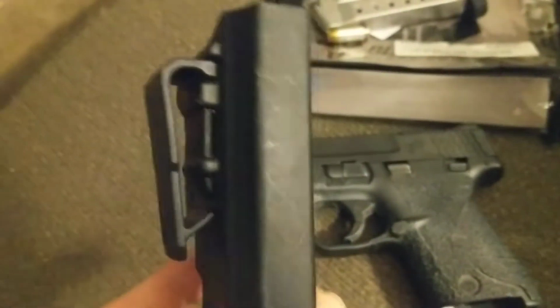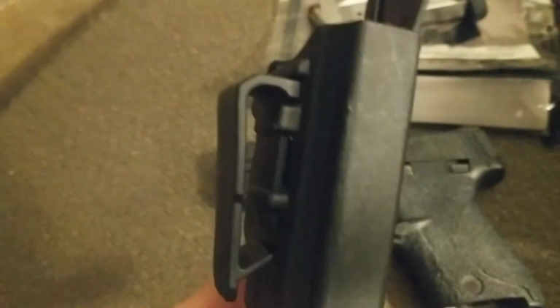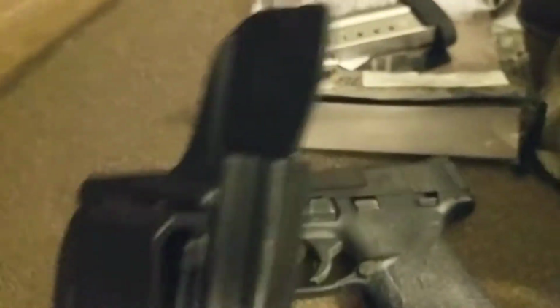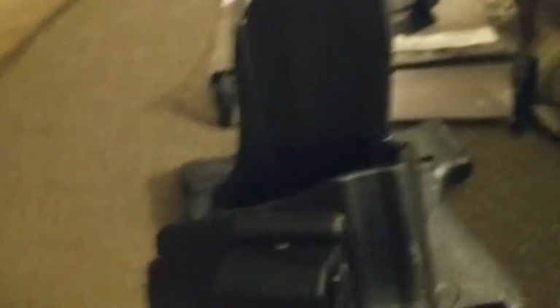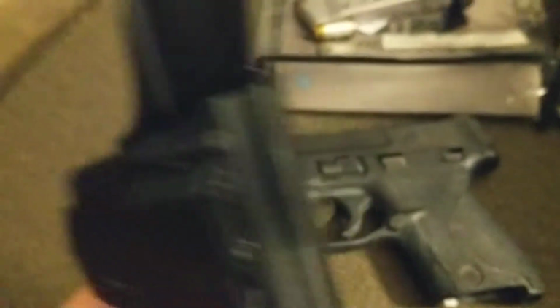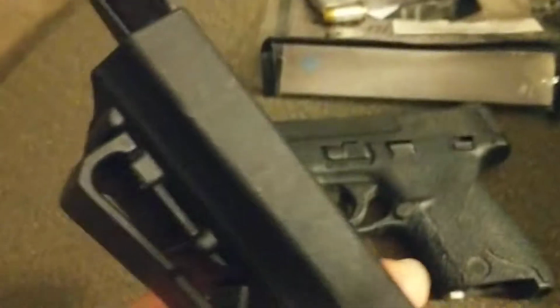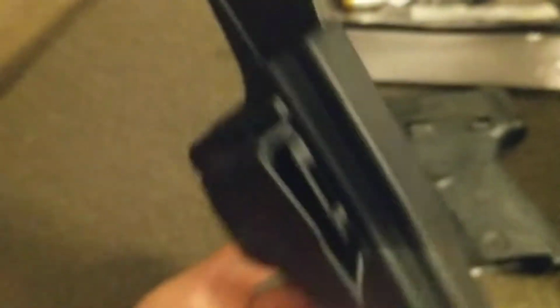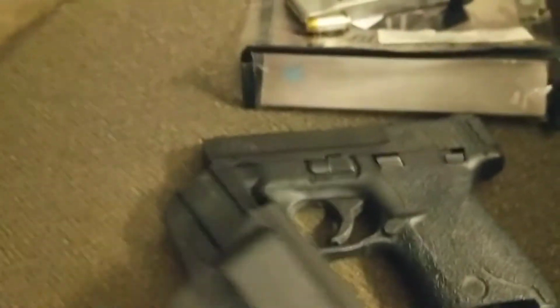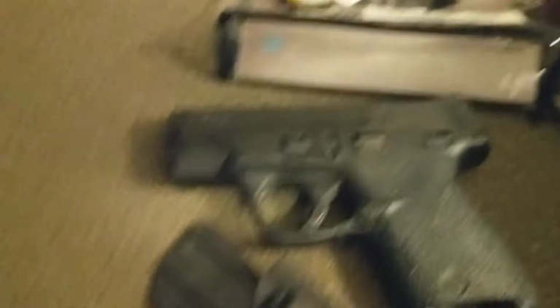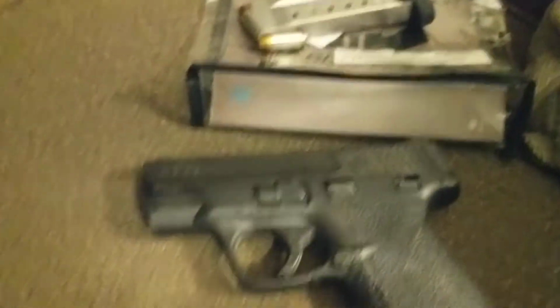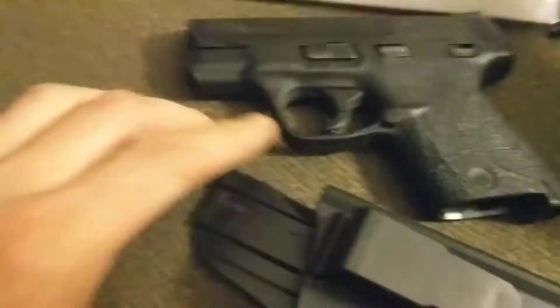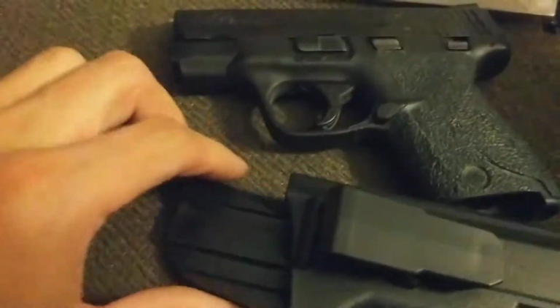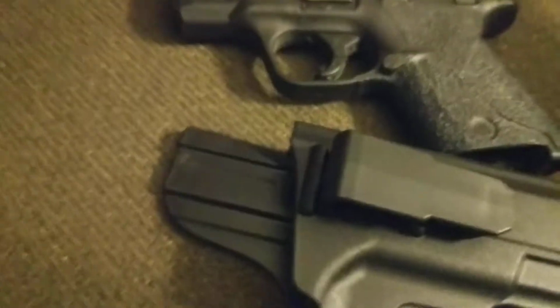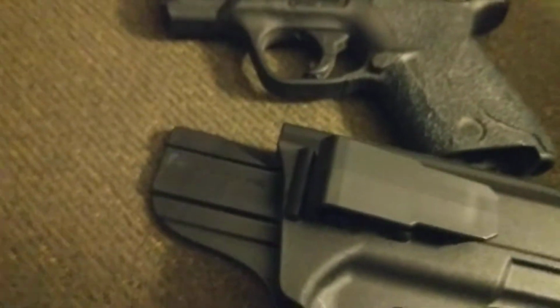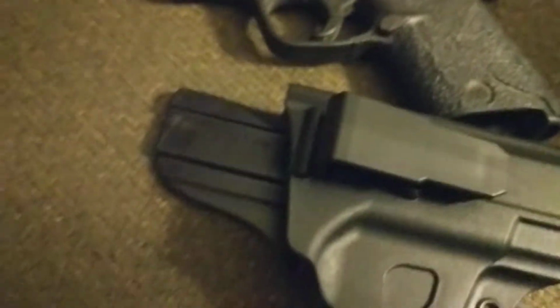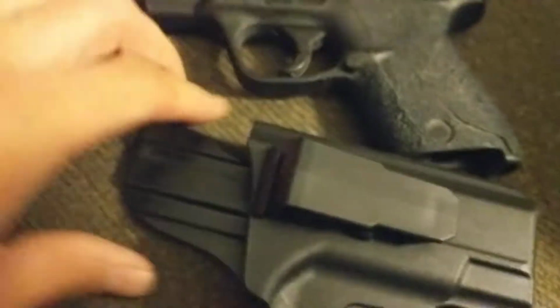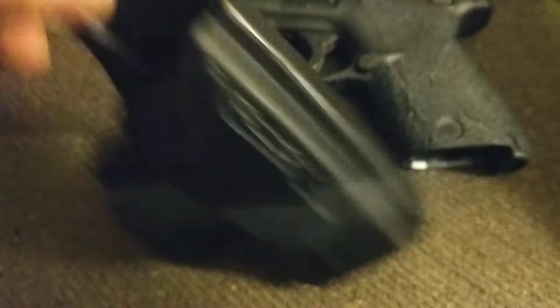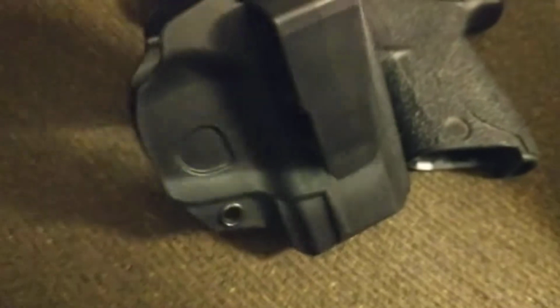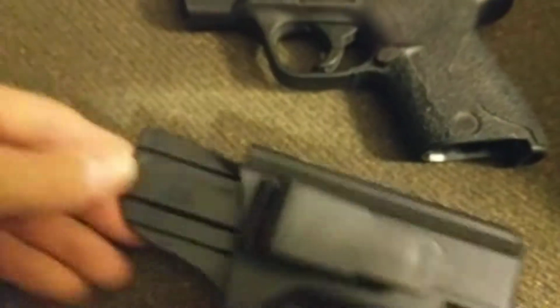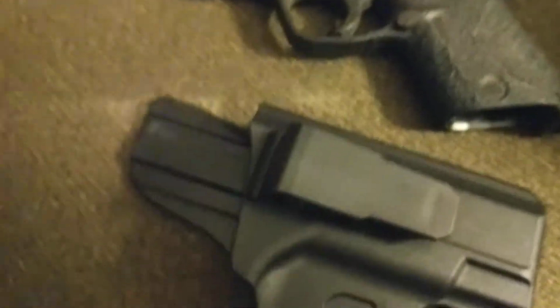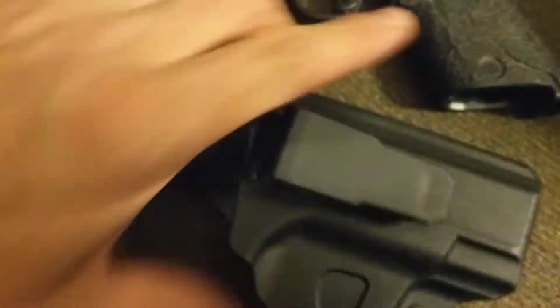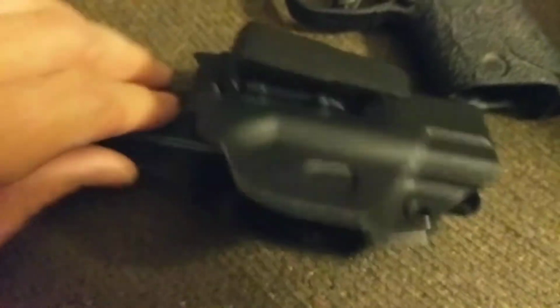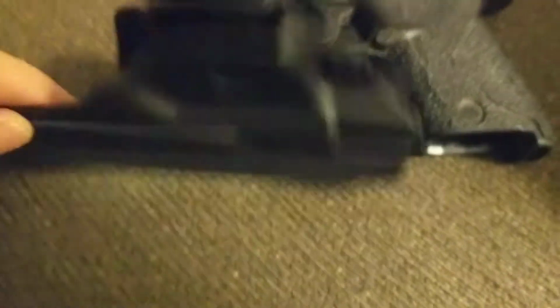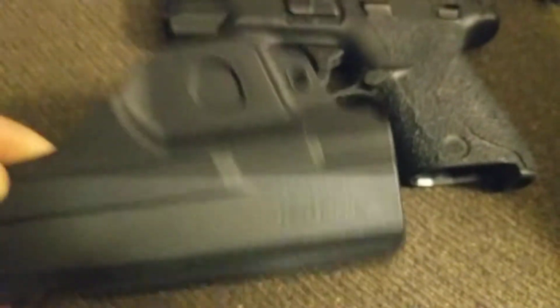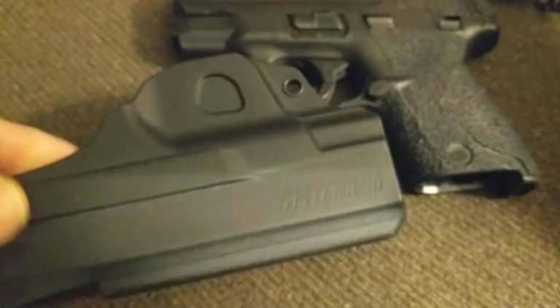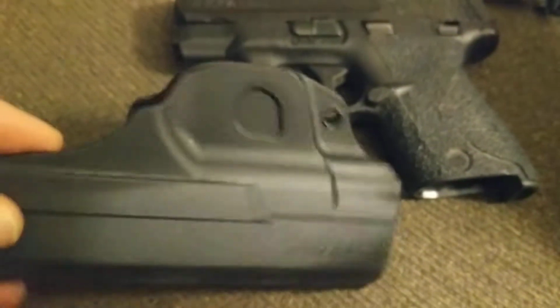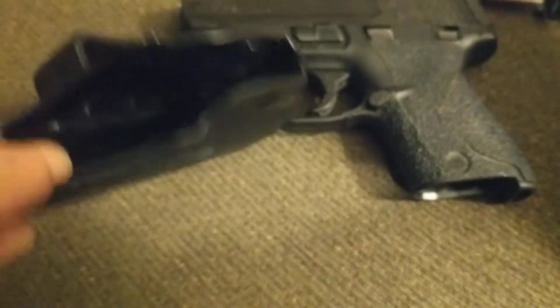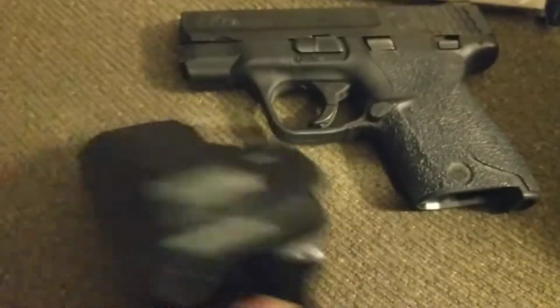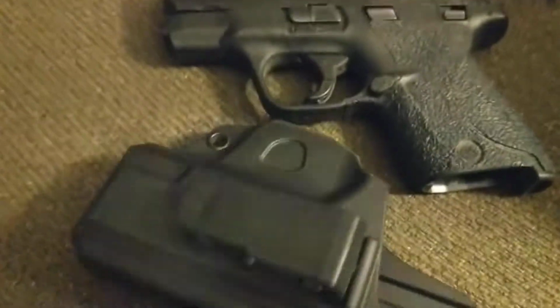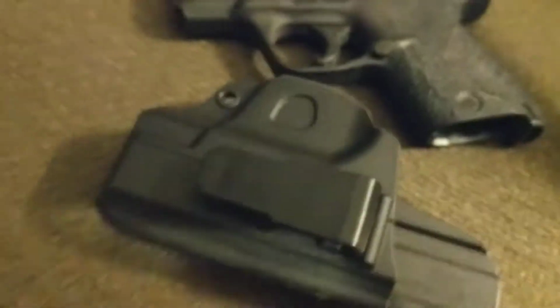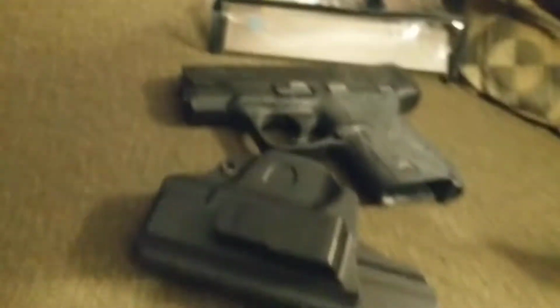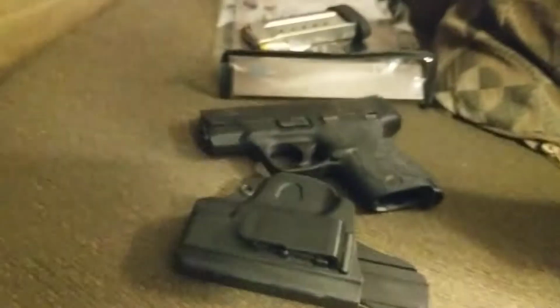It goes great with drawstring sweatpants or workout pants. It's a very comfortable holster — just a single clip, no adjustments or anything, and the retention is very nice on it.